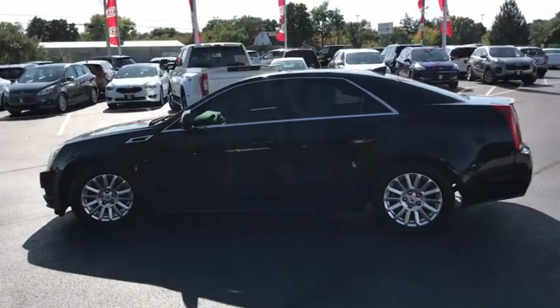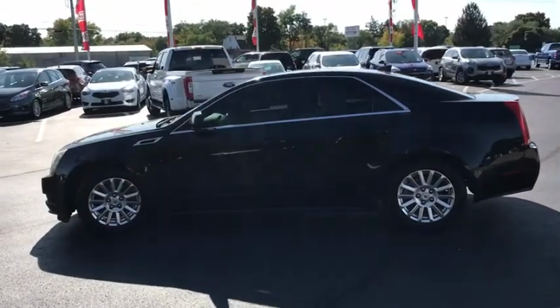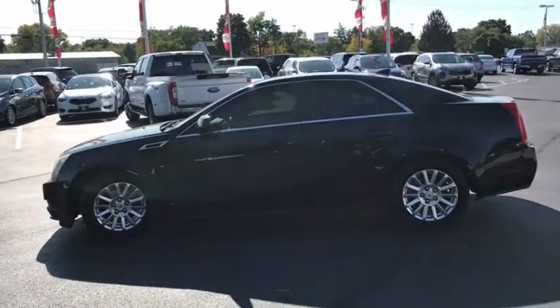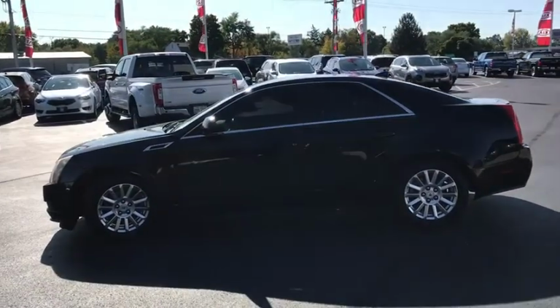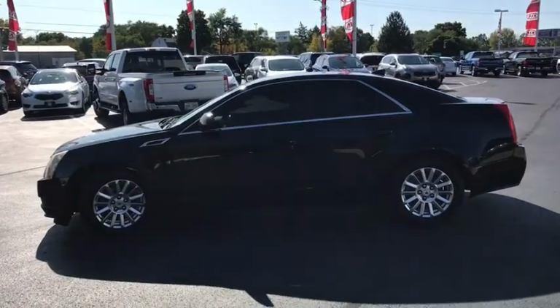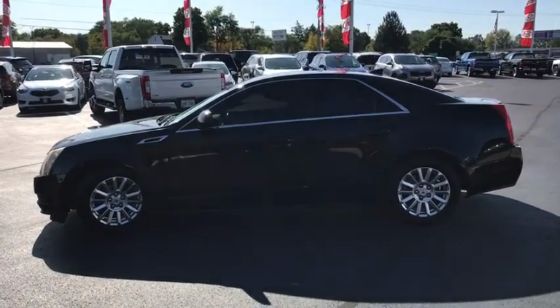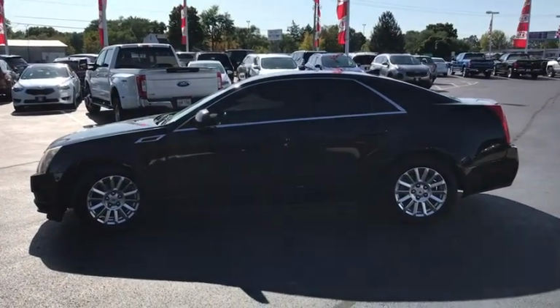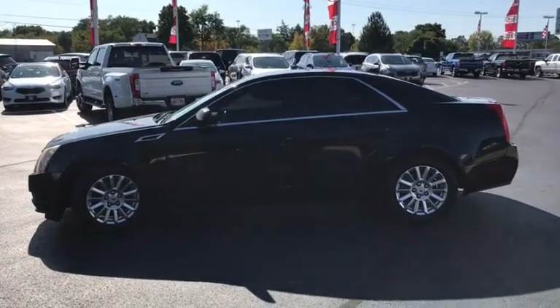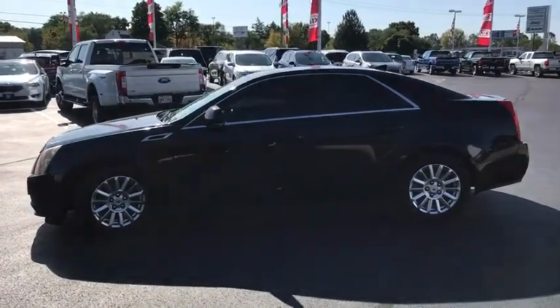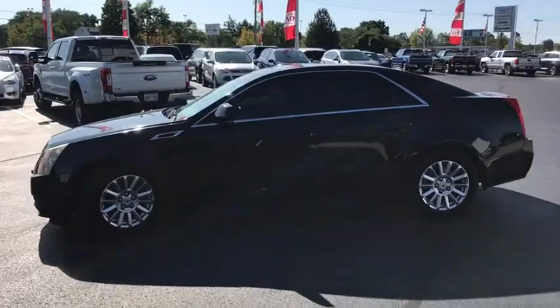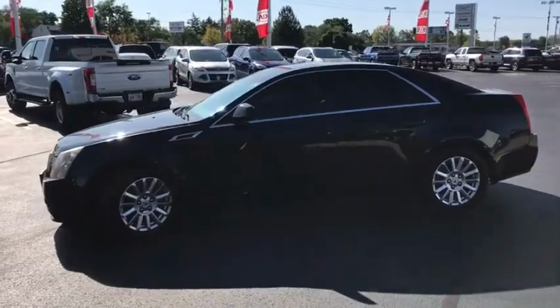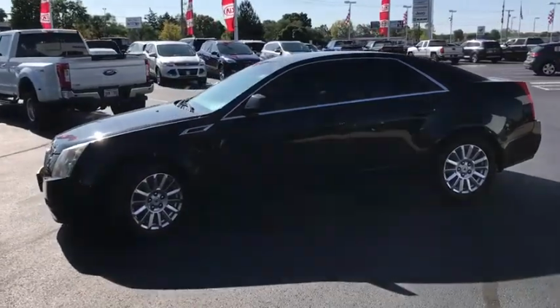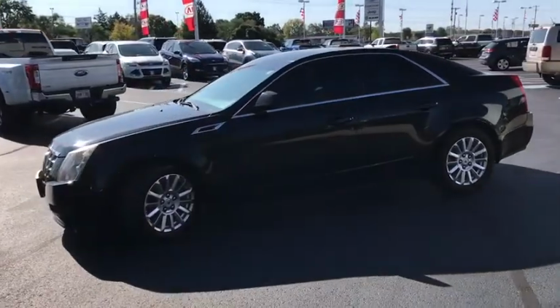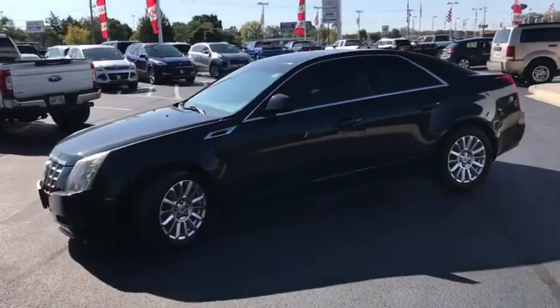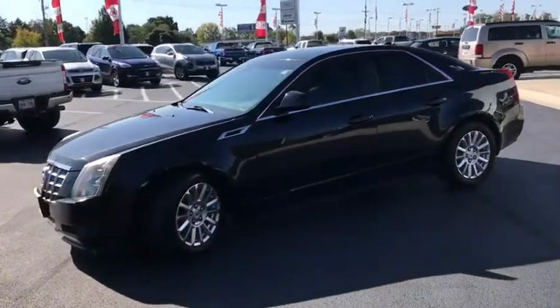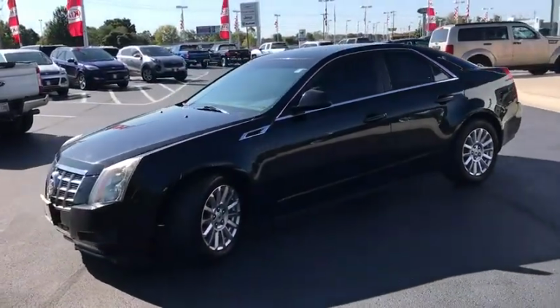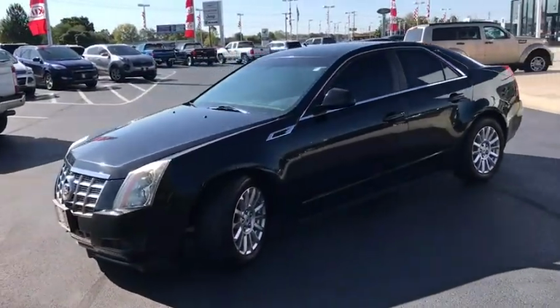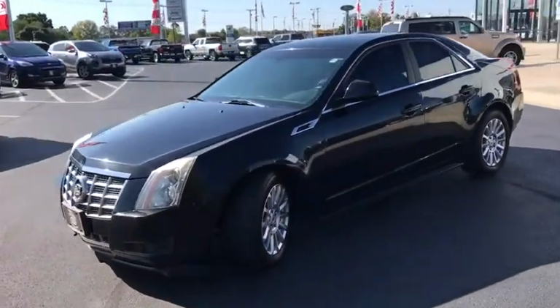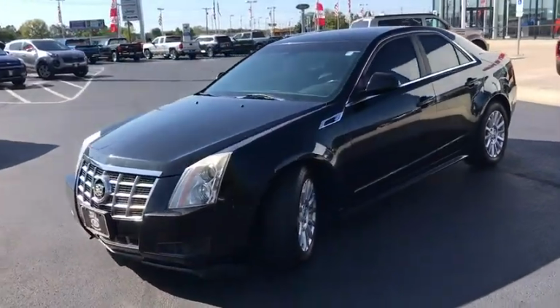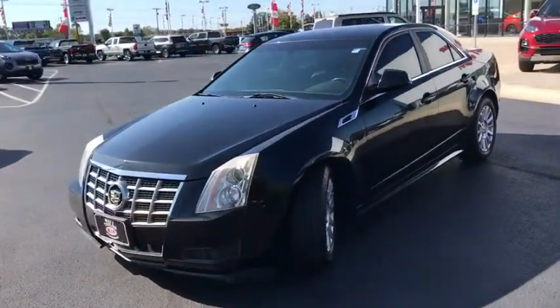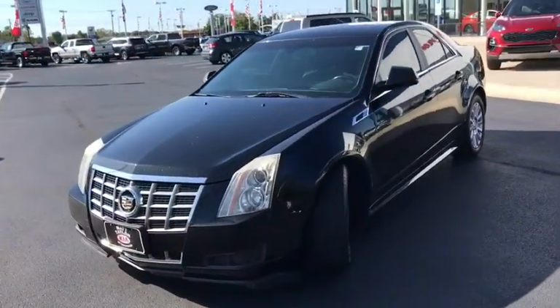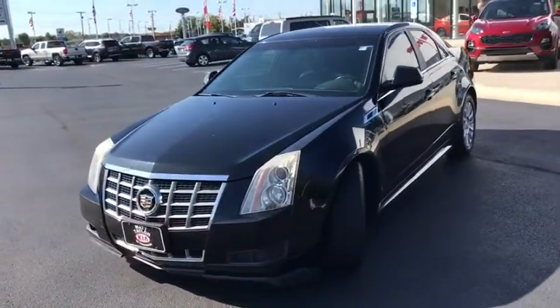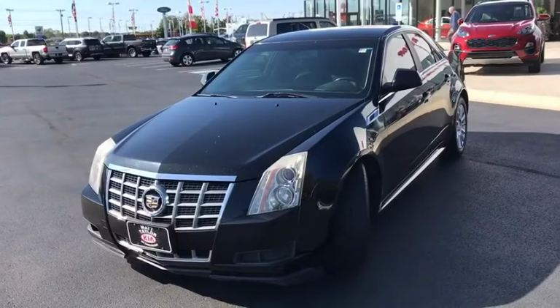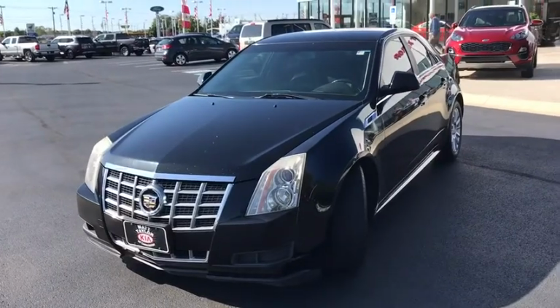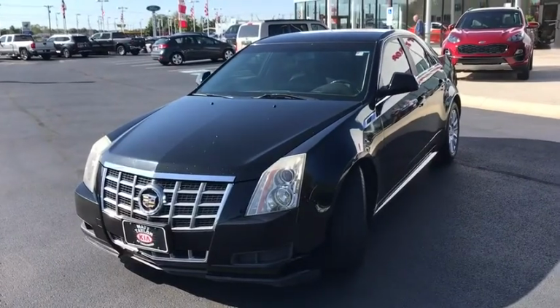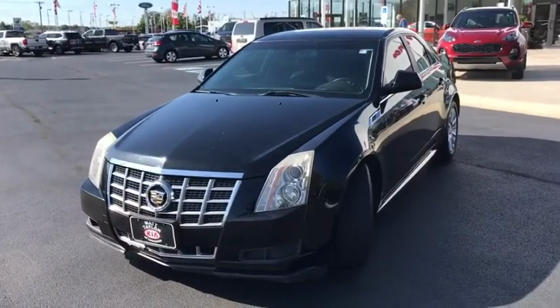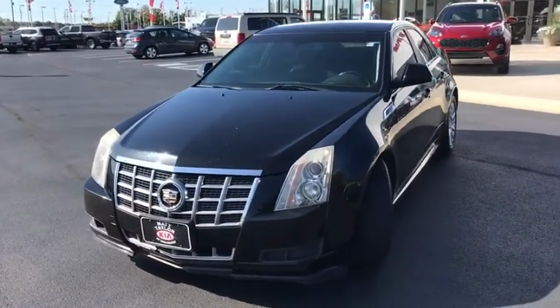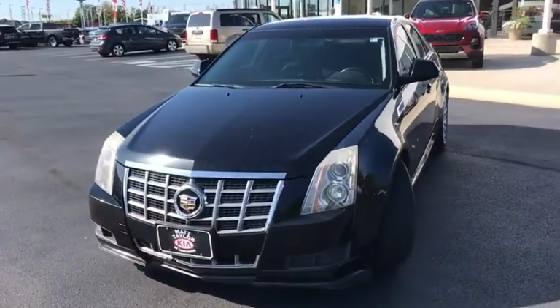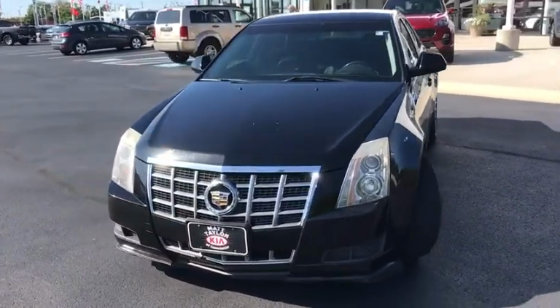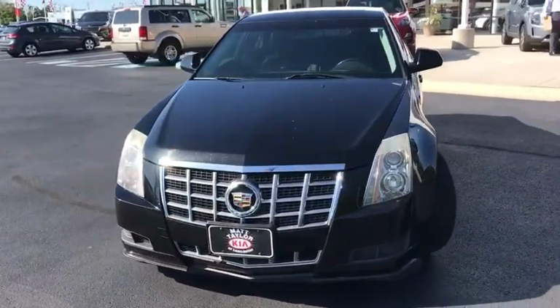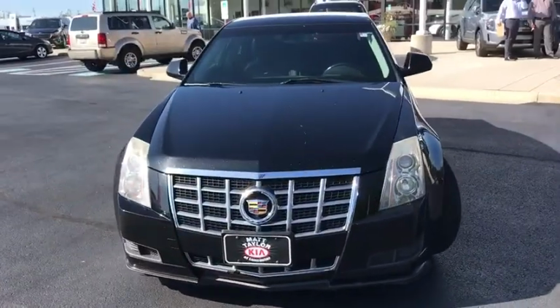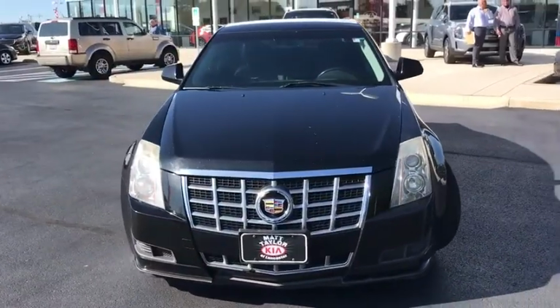Power steering, anti-theft security system, four-wheel disc brakes, center armrest, eight speakers, universal garage door opener, security system, rear window defroster, compass, and electronic stability control.